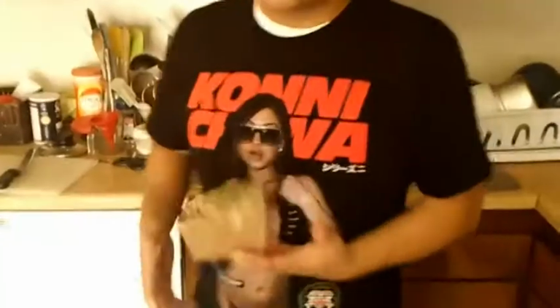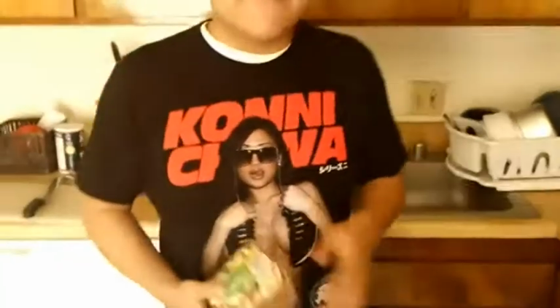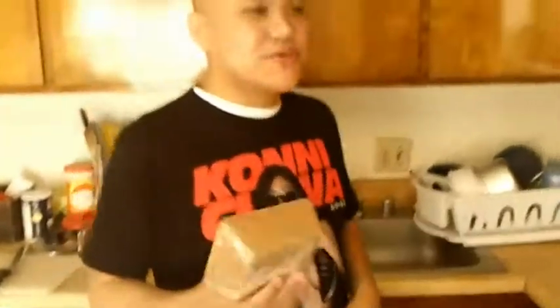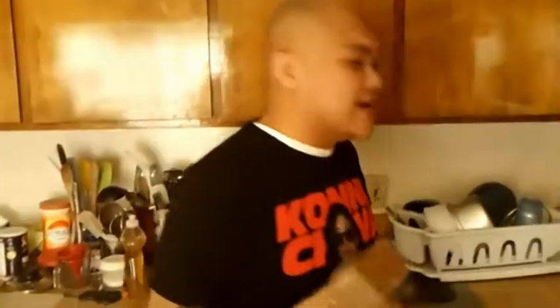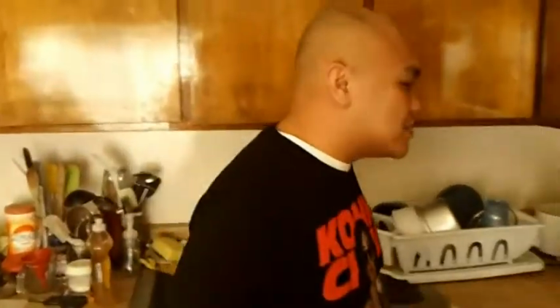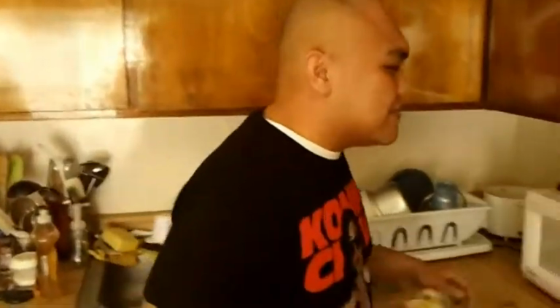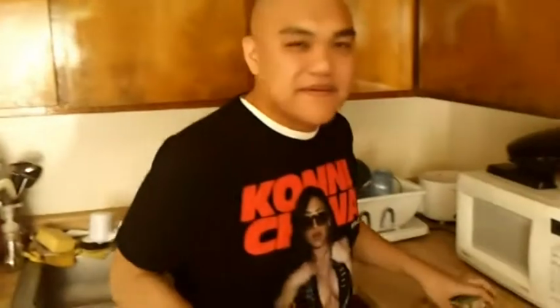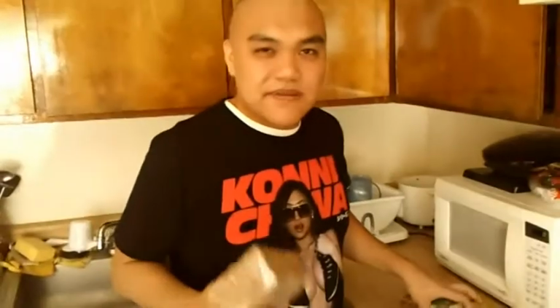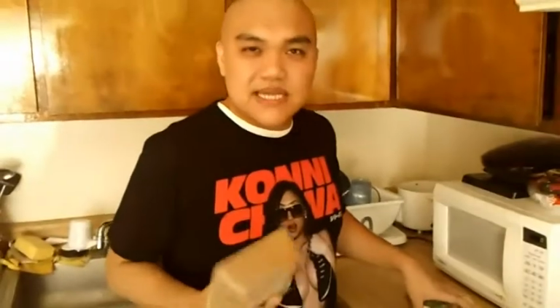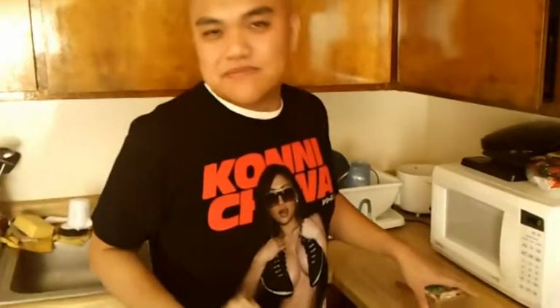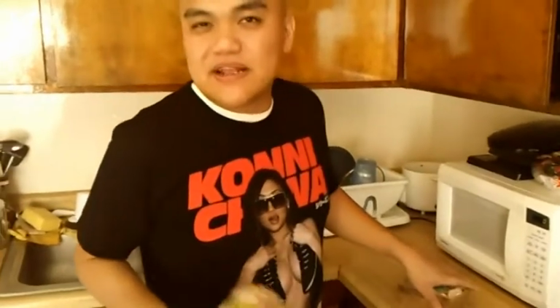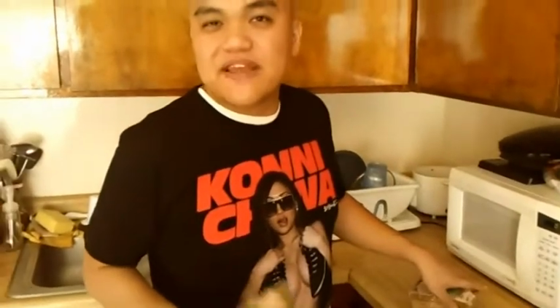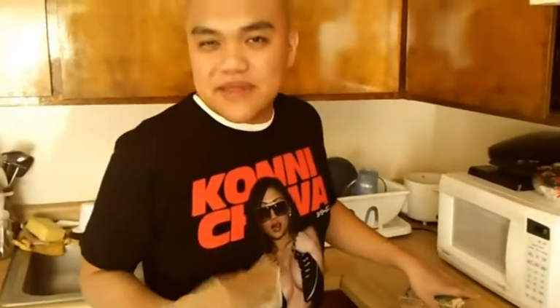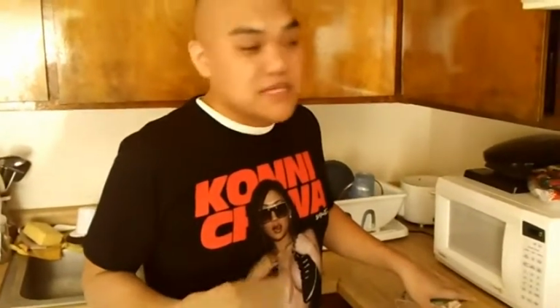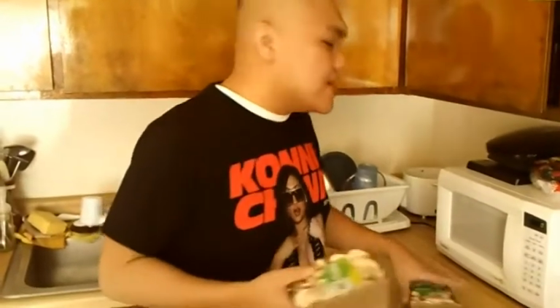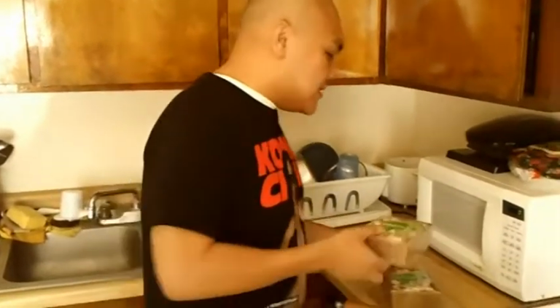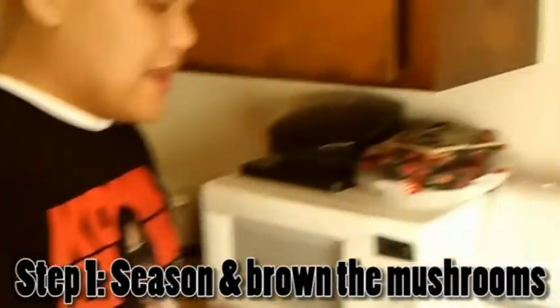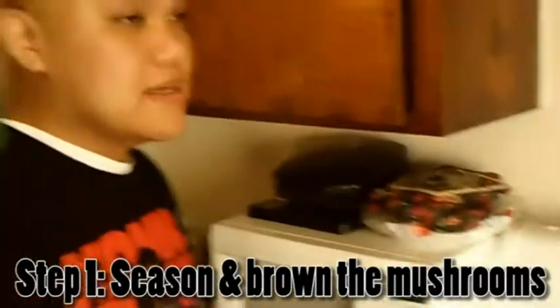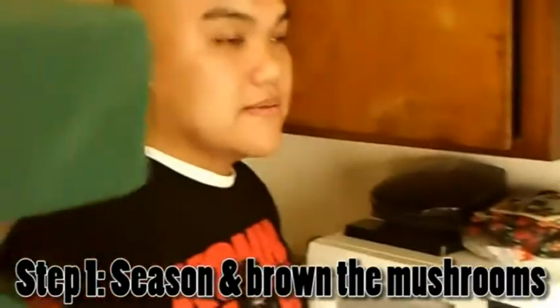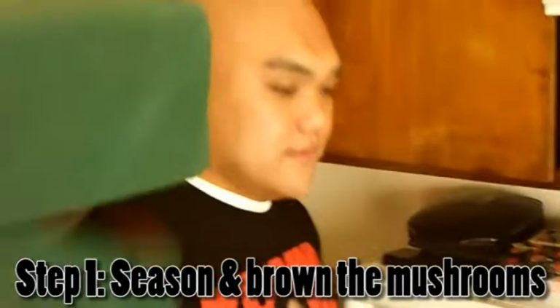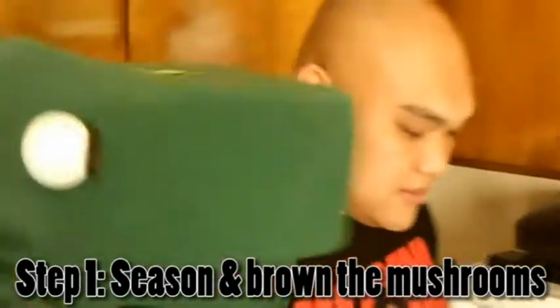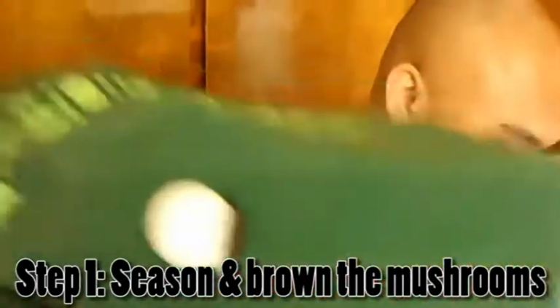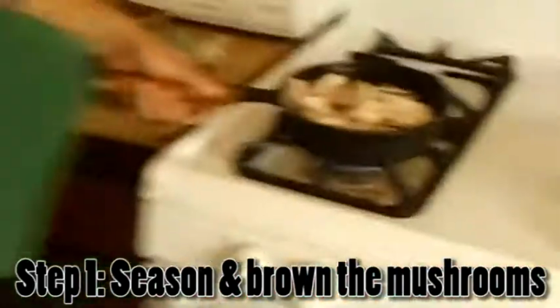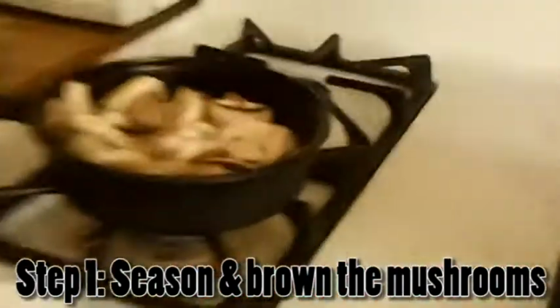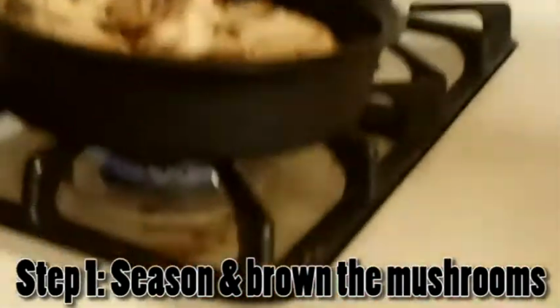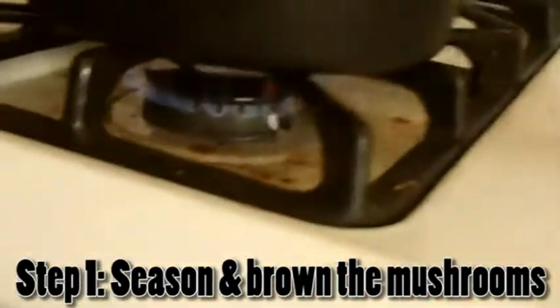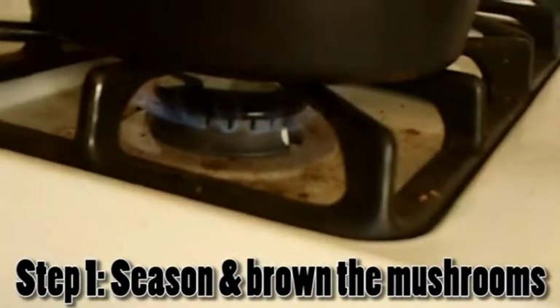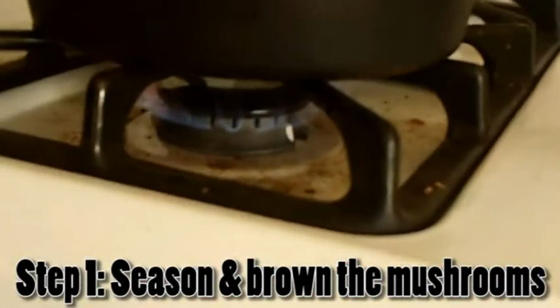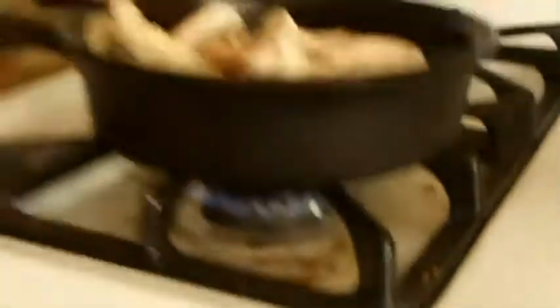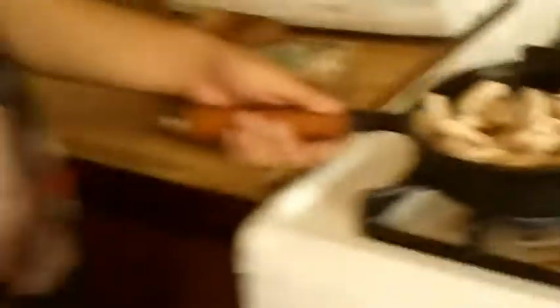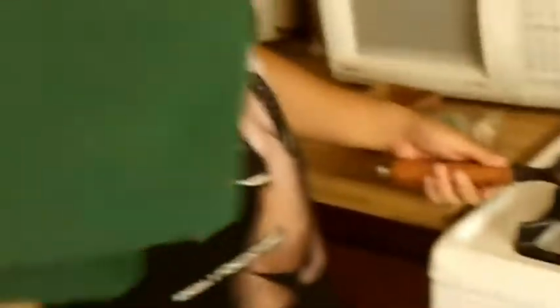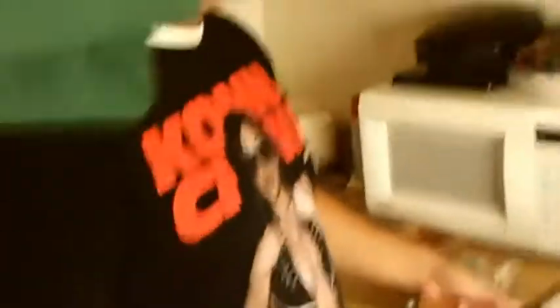Typically we don't have mushrooms in bruschetta, but in this case I'm gonna deviate from the recipe a bit. What kind of heat are we using? Medium to high. Medium to high? Yeah. Okay.